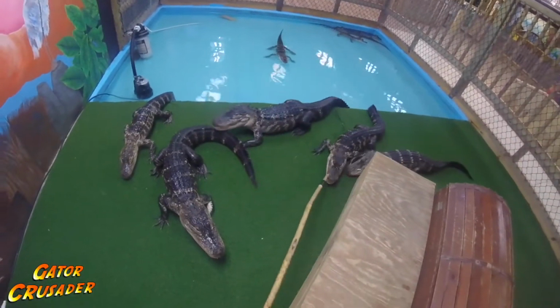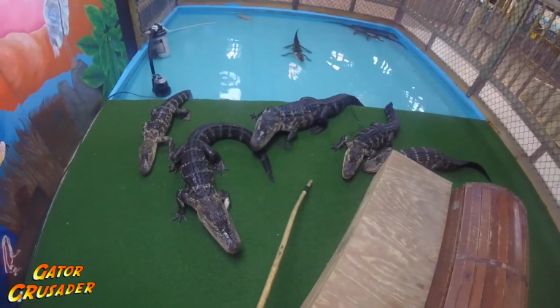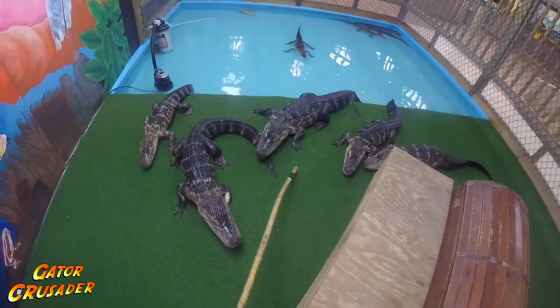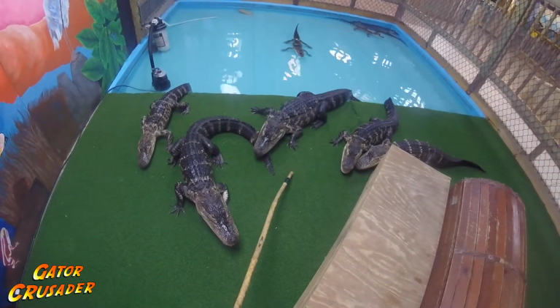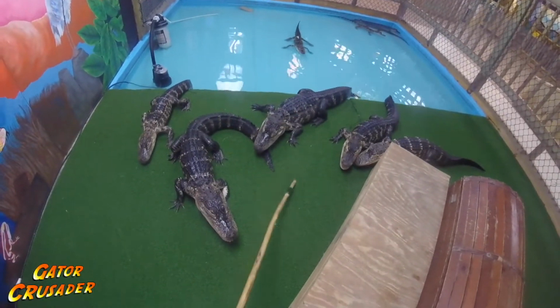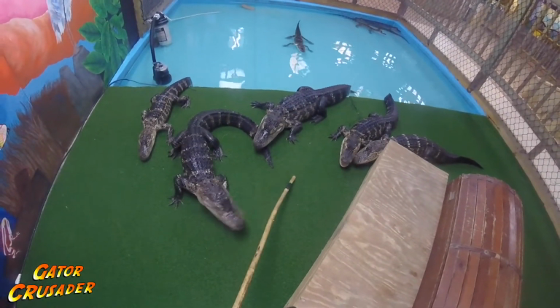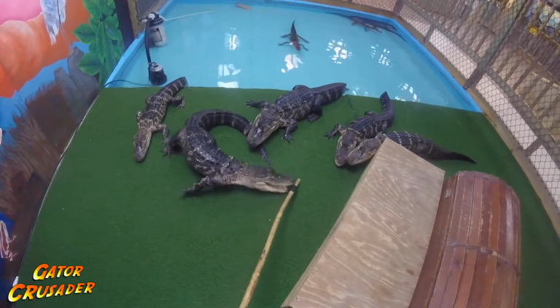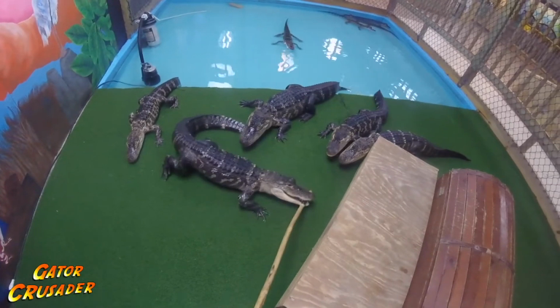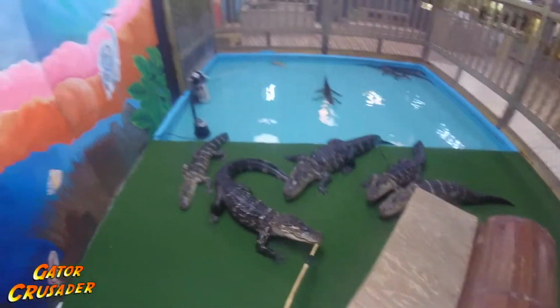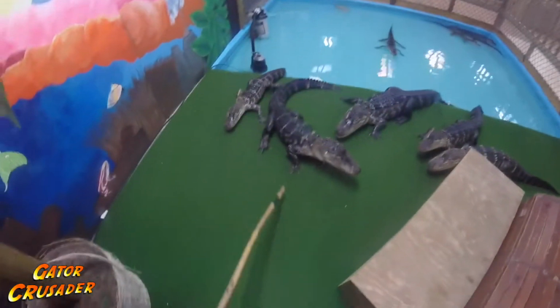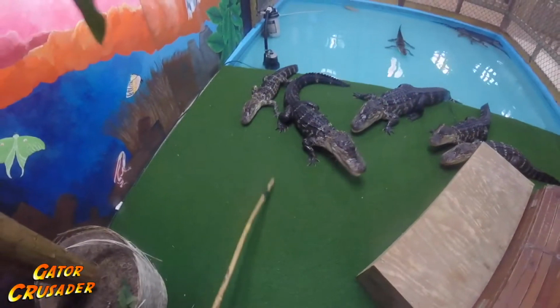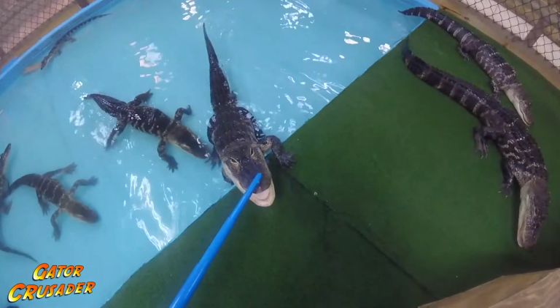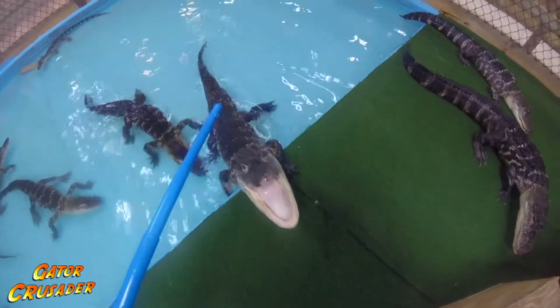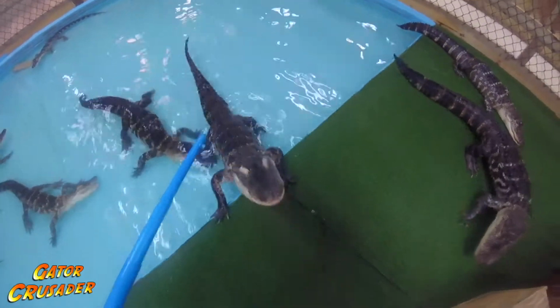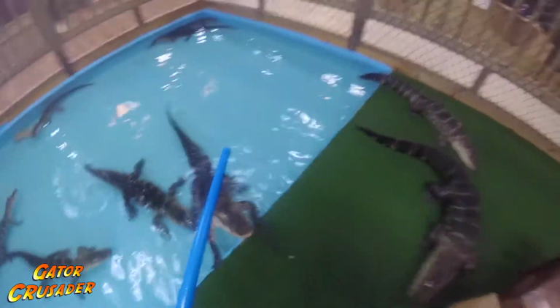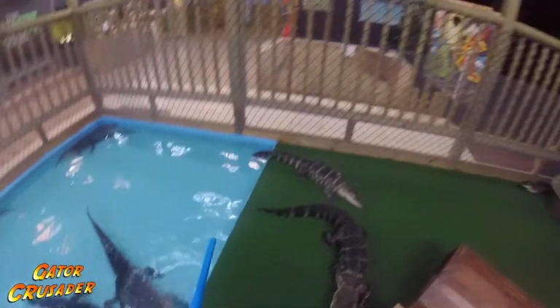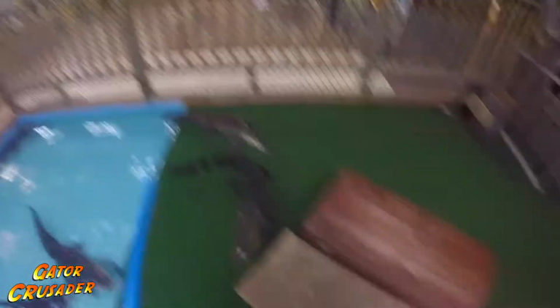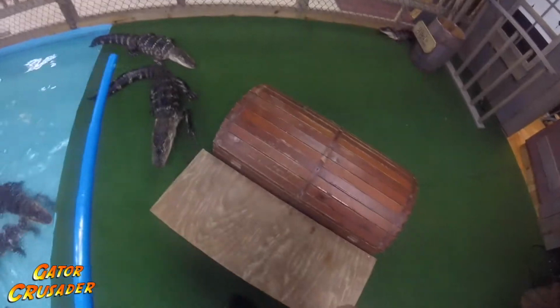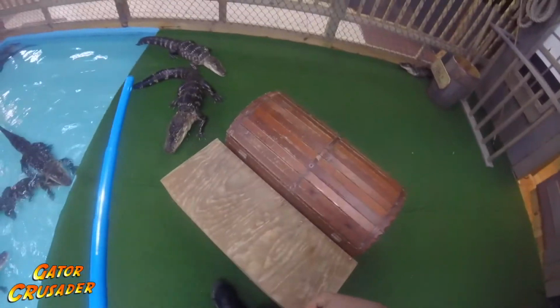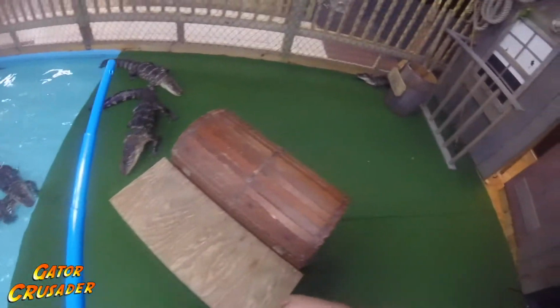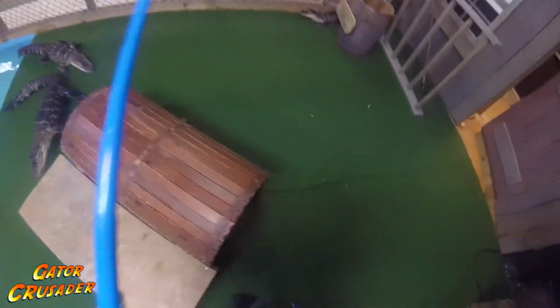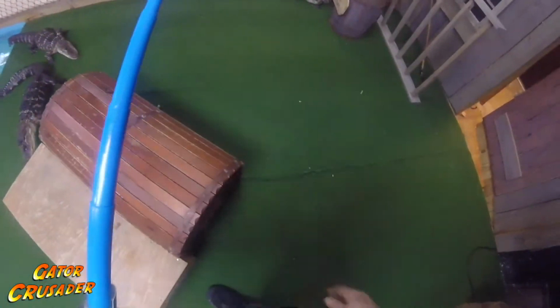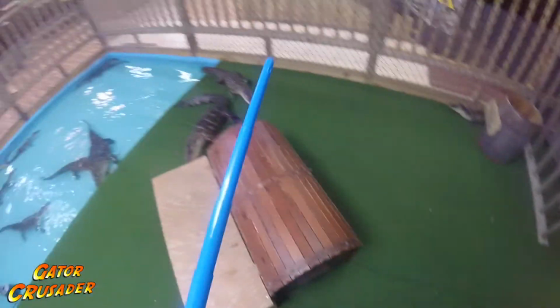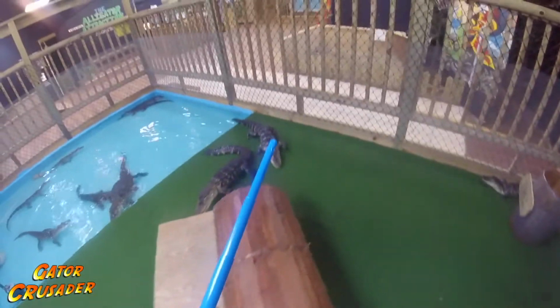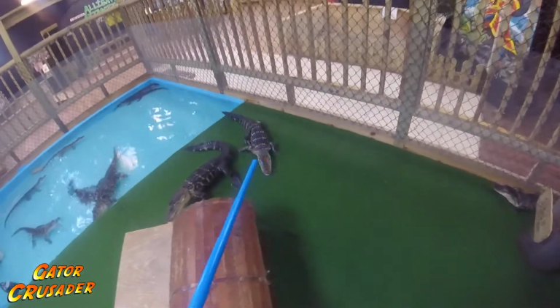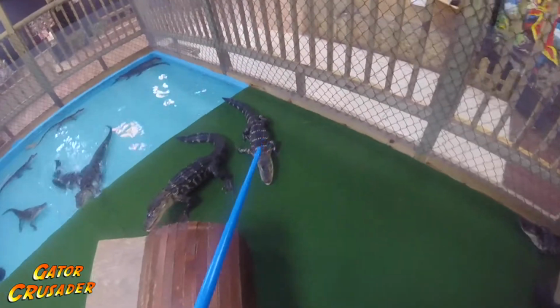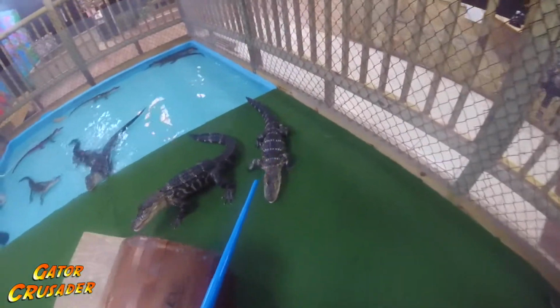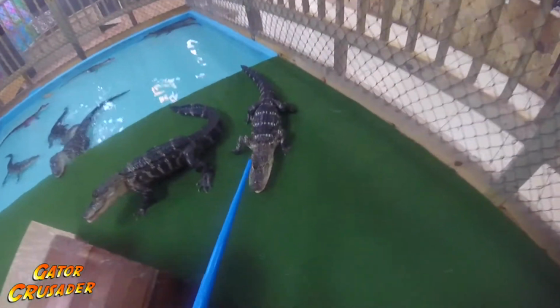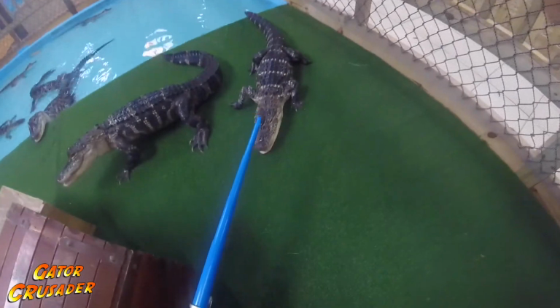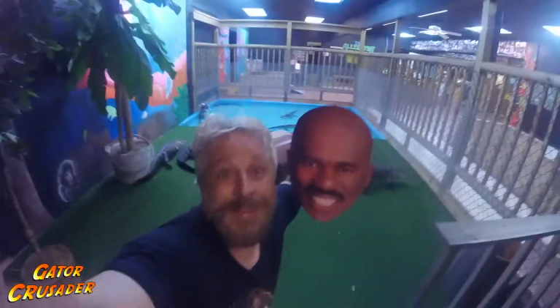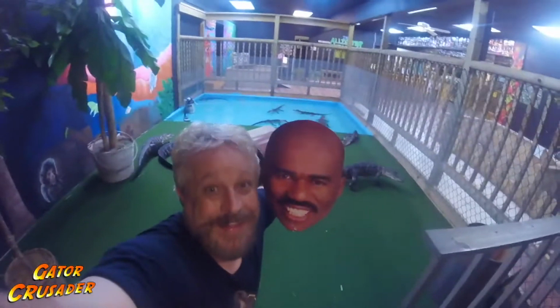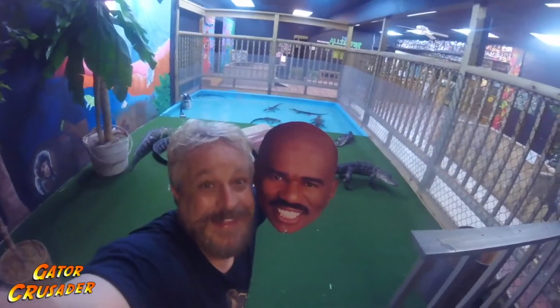Most trainers use just a regular stick as the target. I've used all kinds of creative things — from plungers, to shovels, to even a lightsaber. But for Steve, I think we should use something a little more unique.